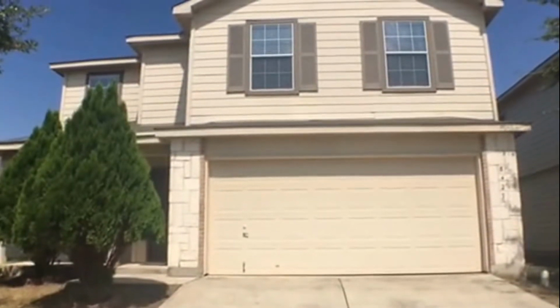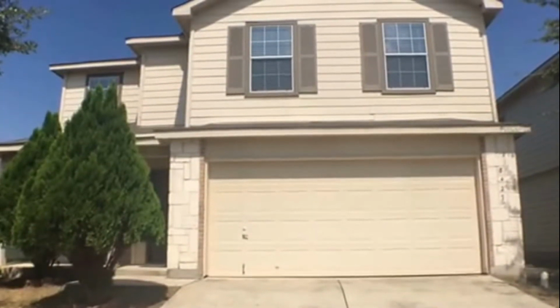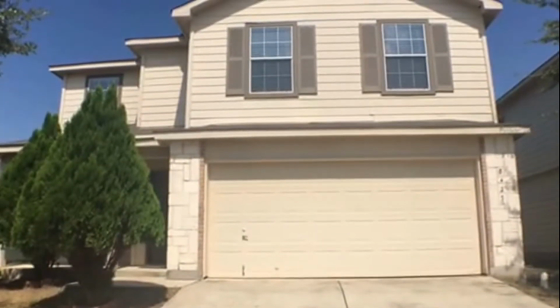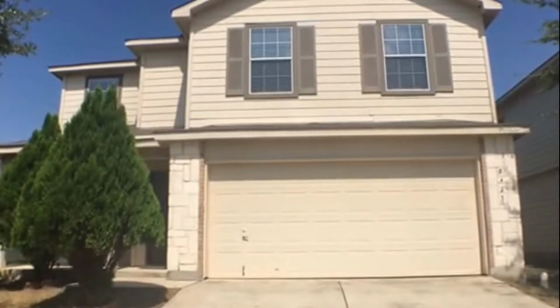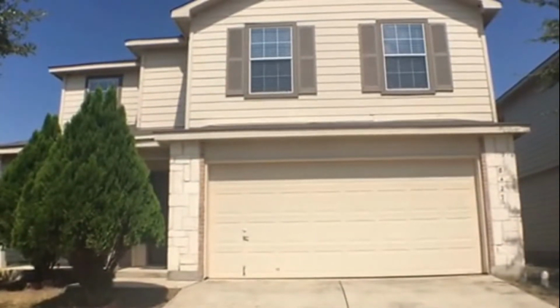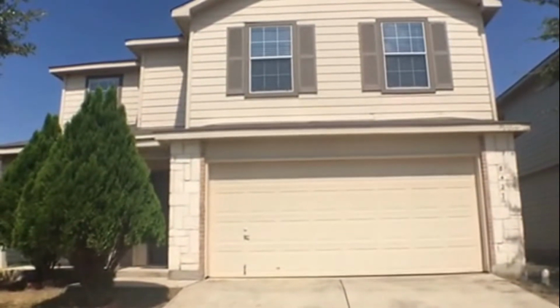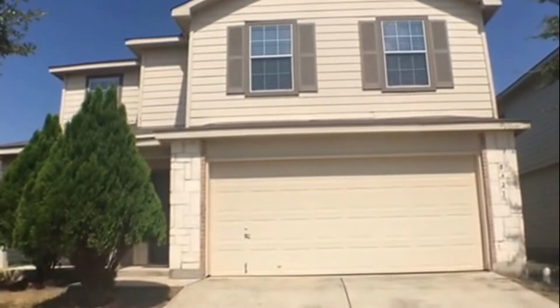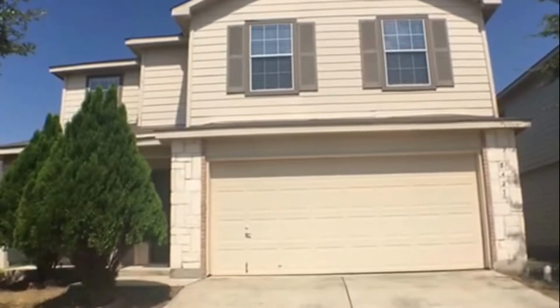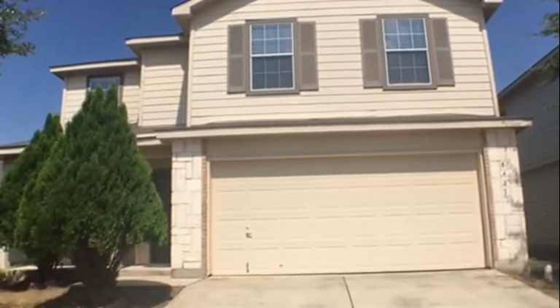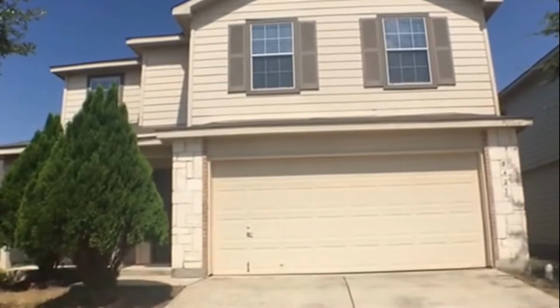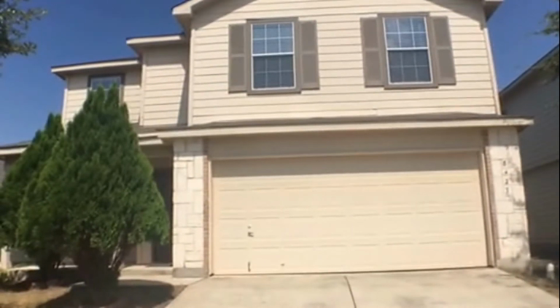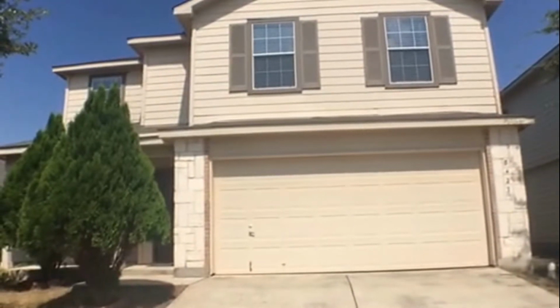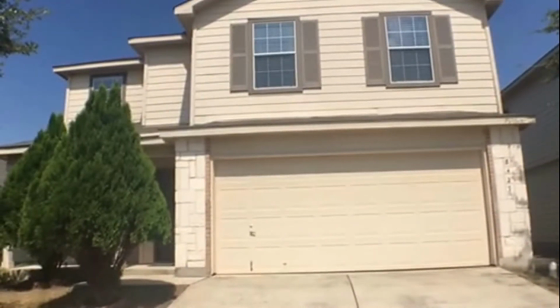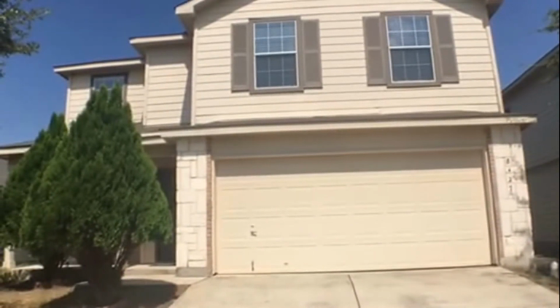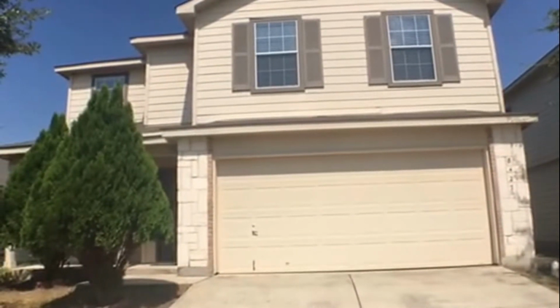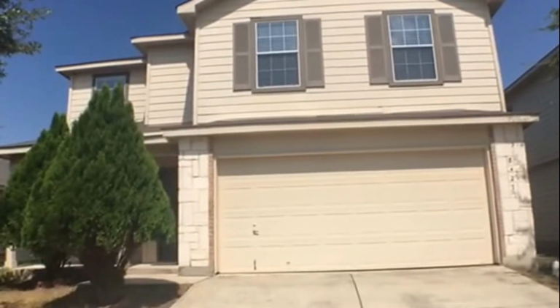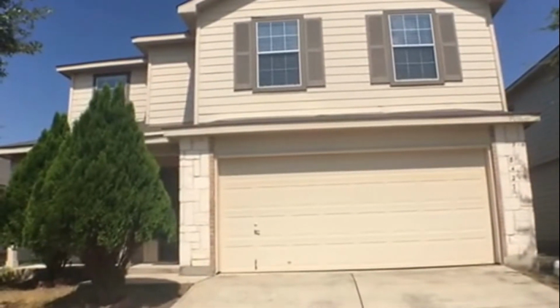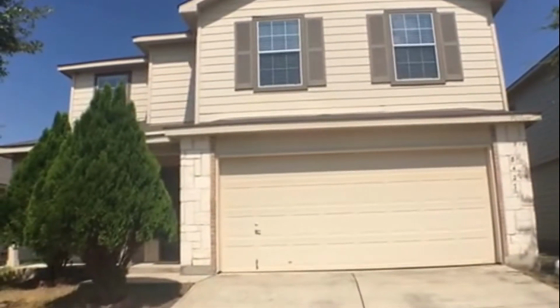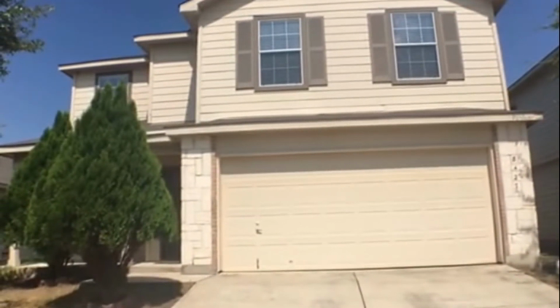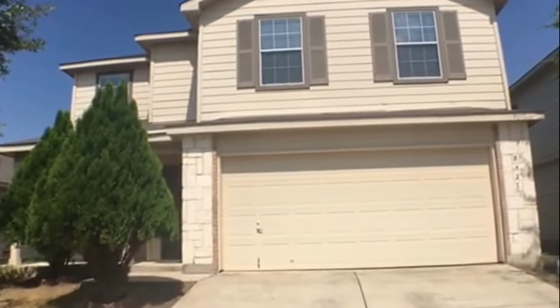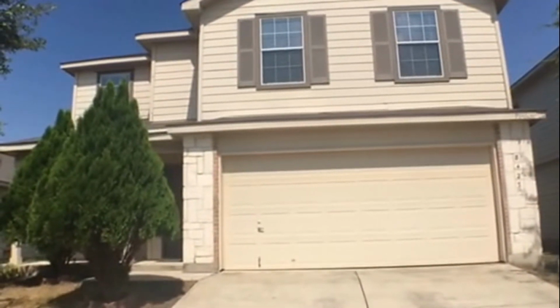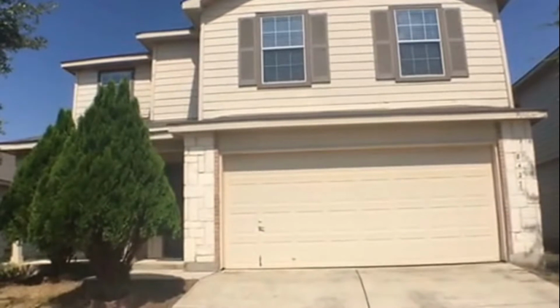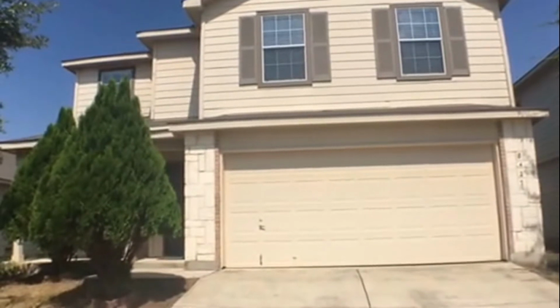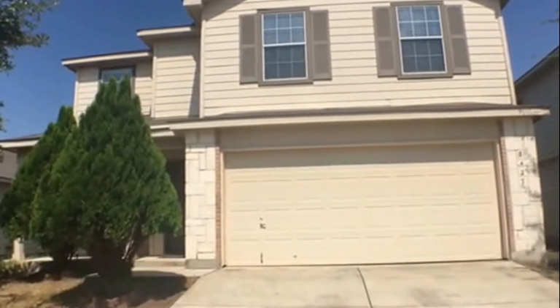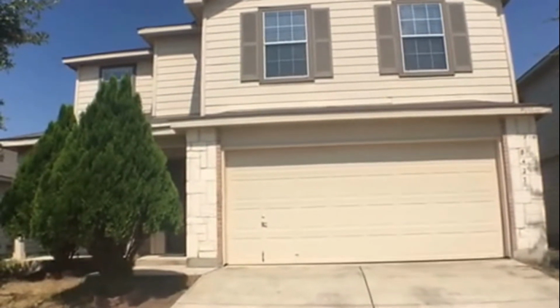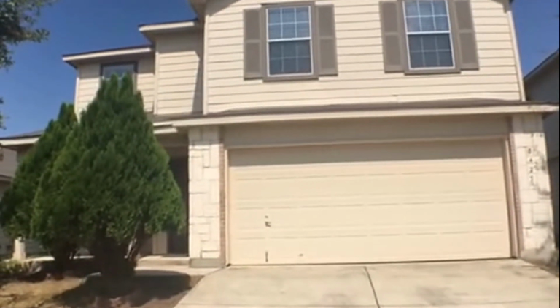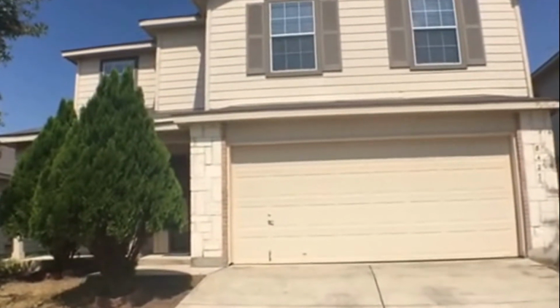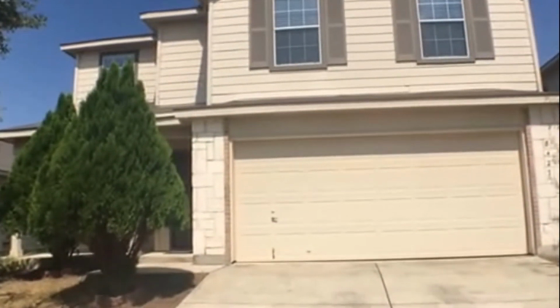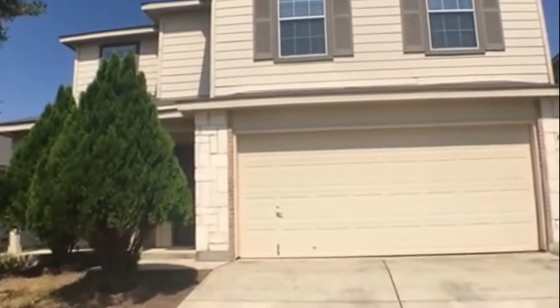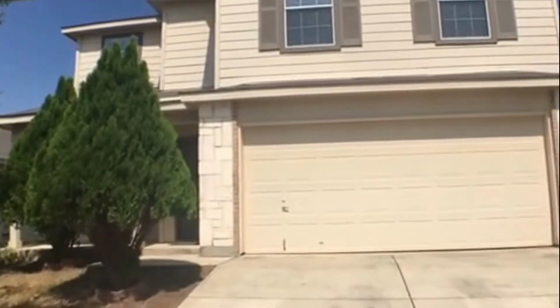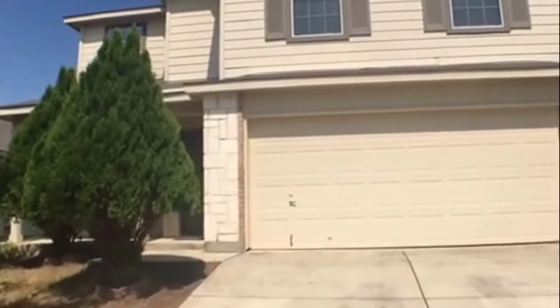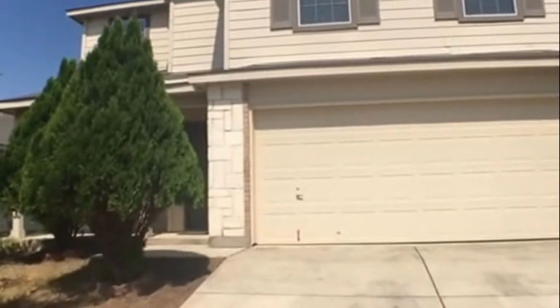Hello, my name is Melanie Thomas with Larson Properties, and today we're doing a video tour of 8427 Silver Willow. This home is located in the Silver Oak subdivision.